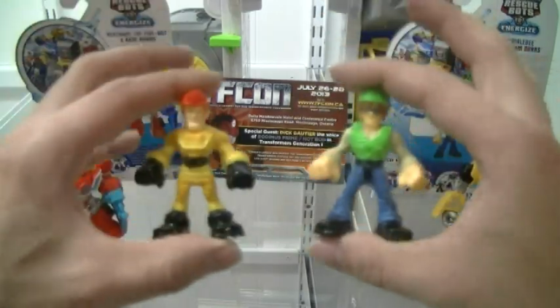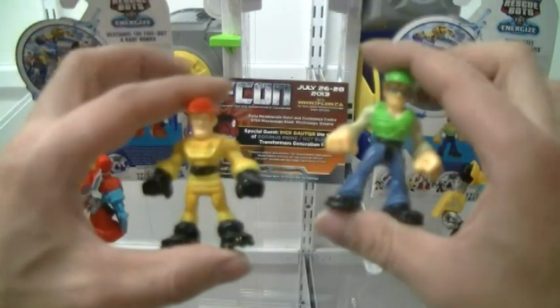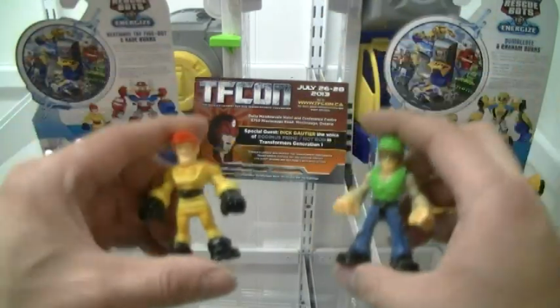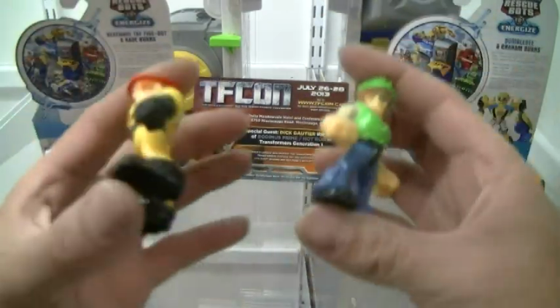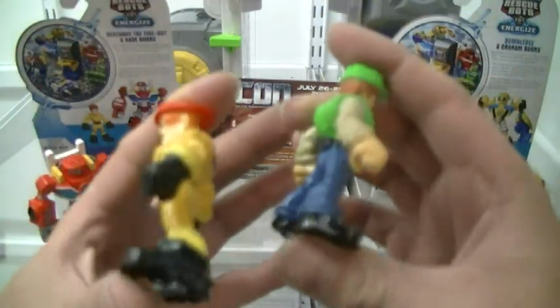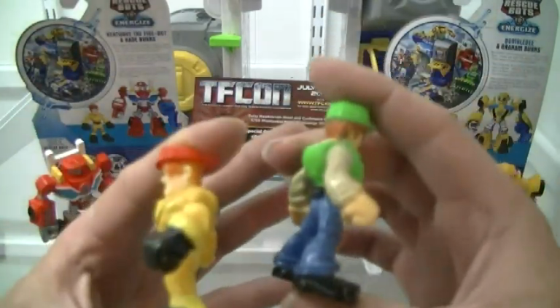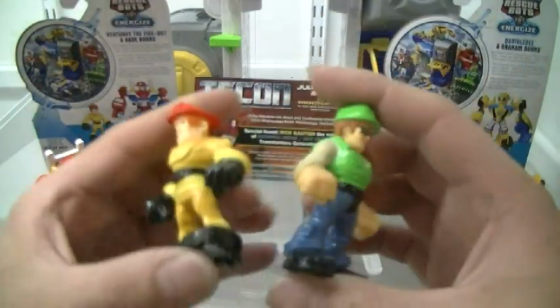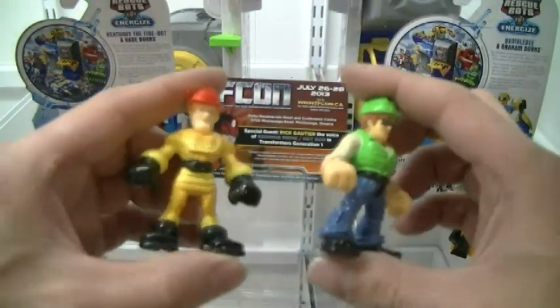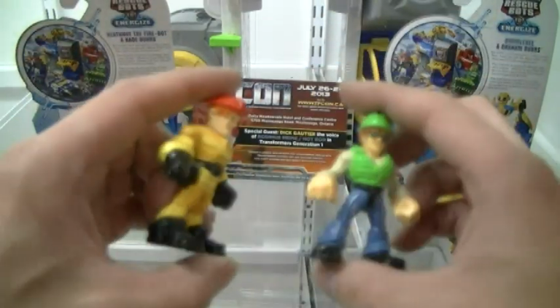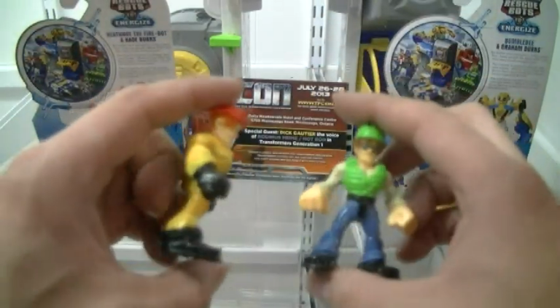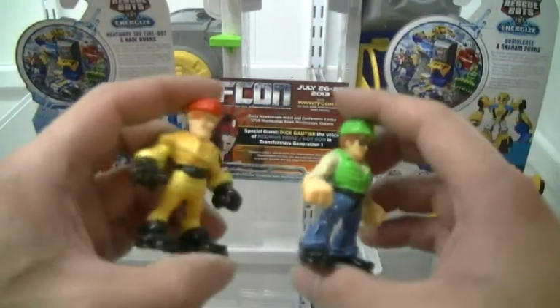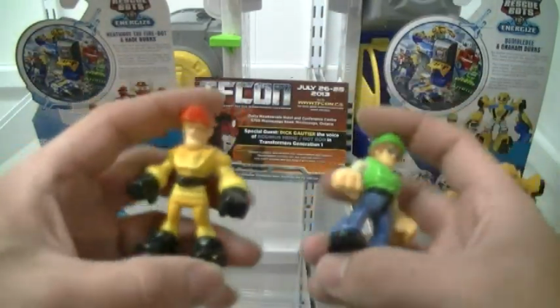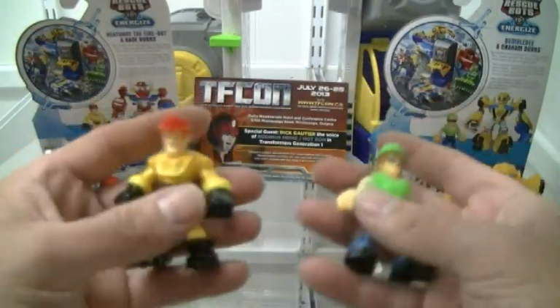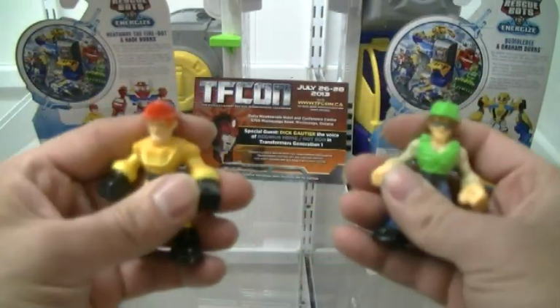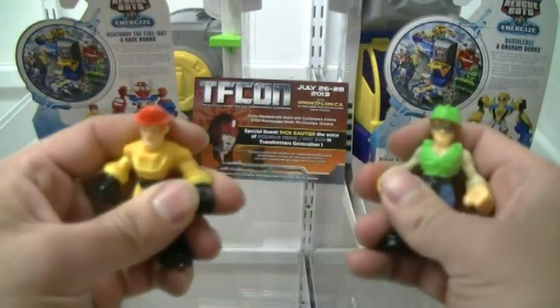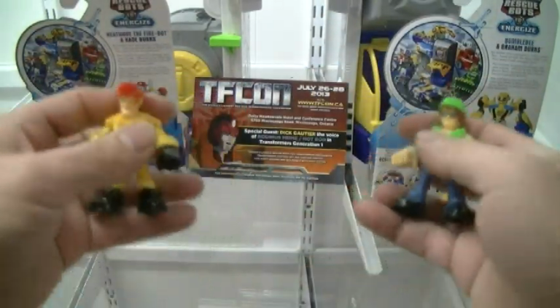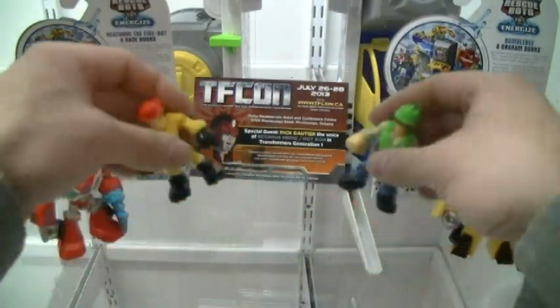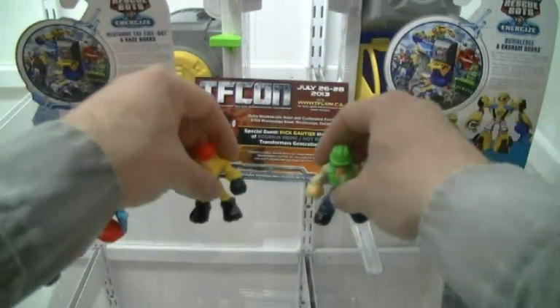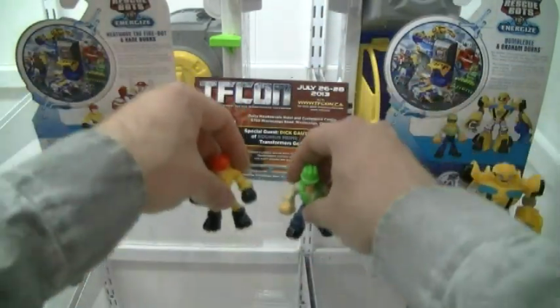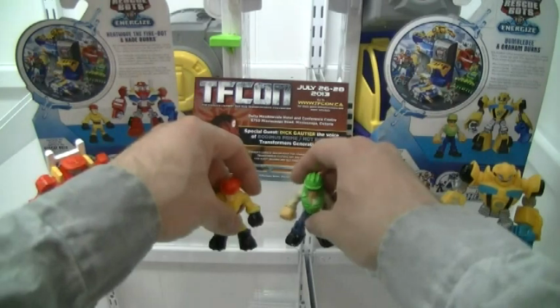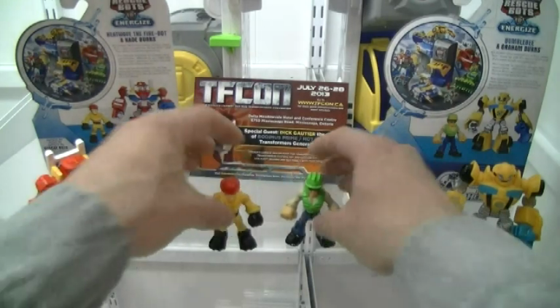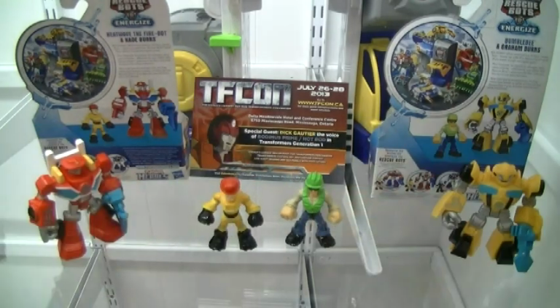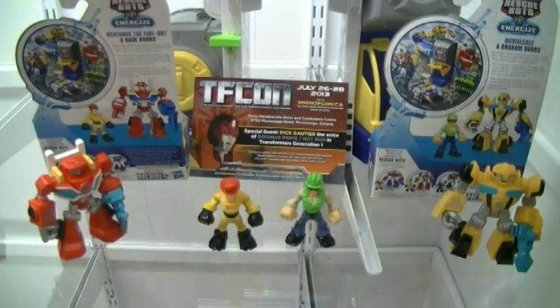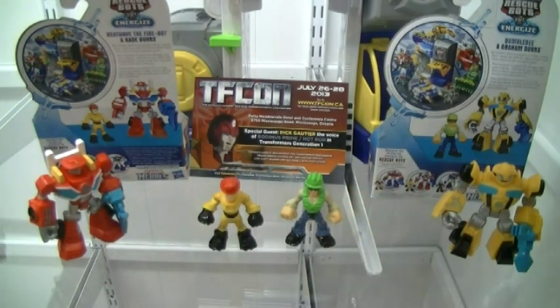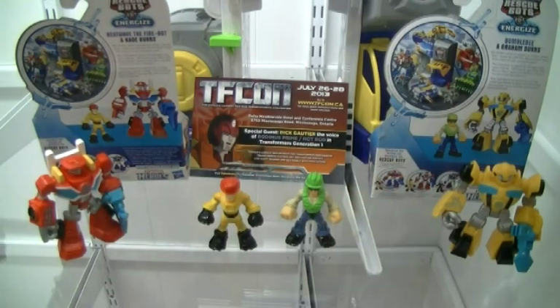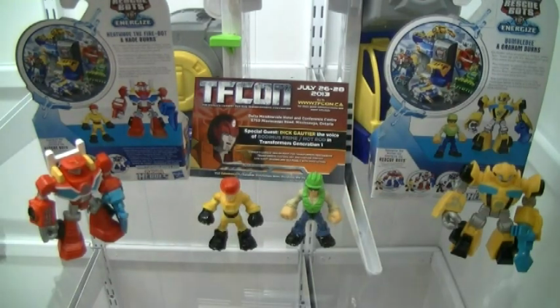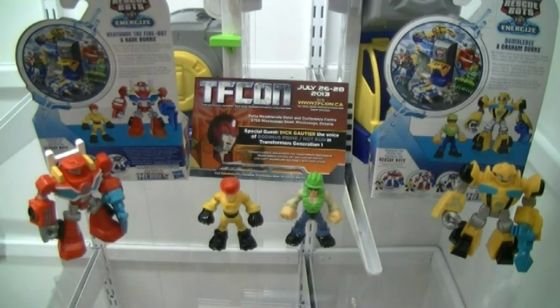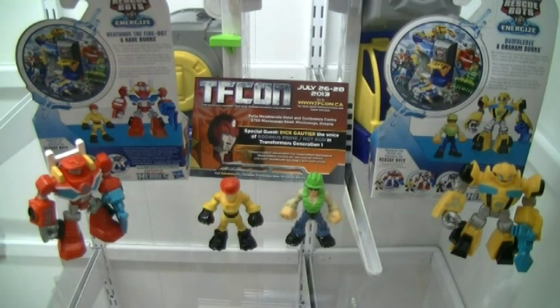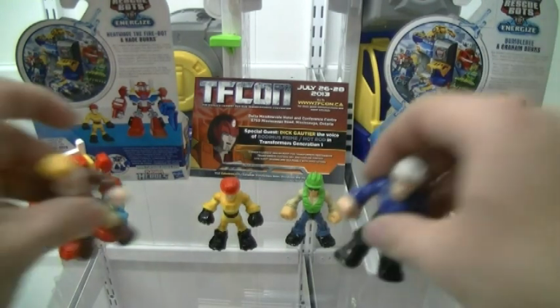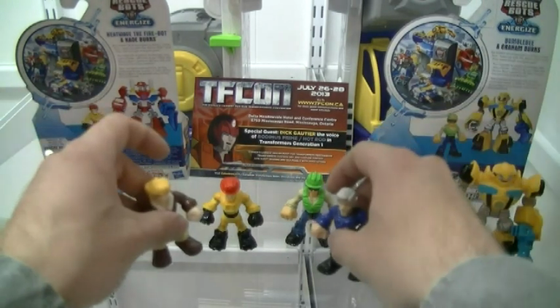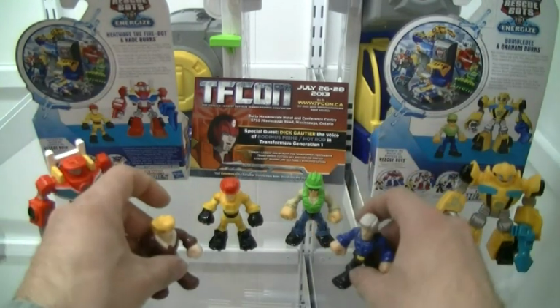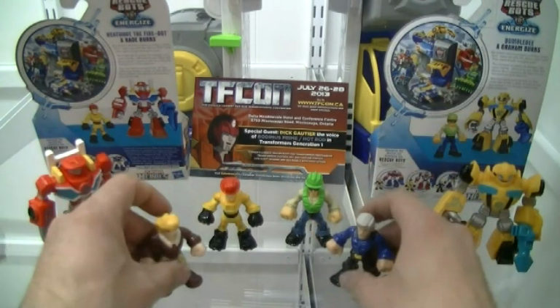The only negative is the lack of articulation at all. These are more or less just static PVCs, but still pretty cool nonetheless.